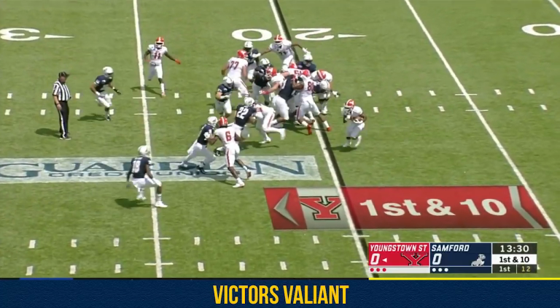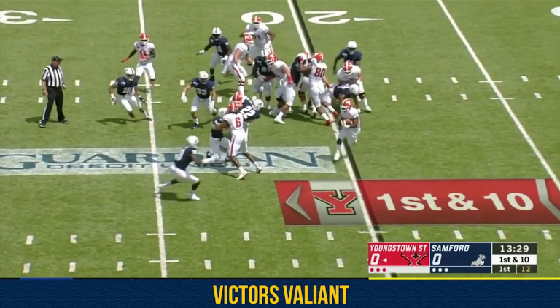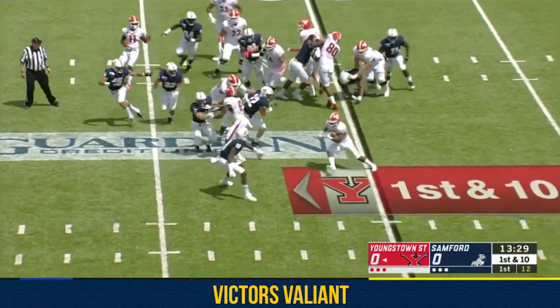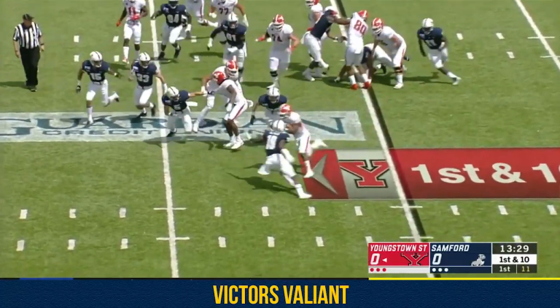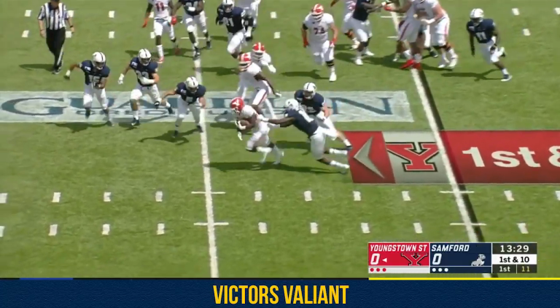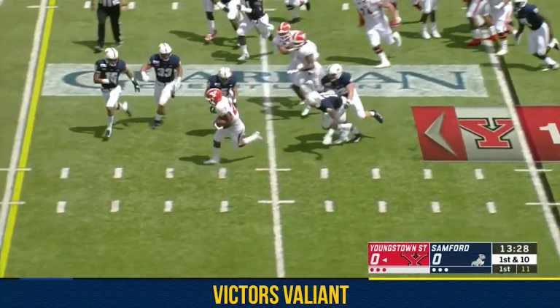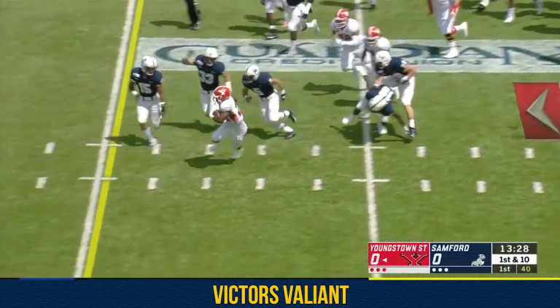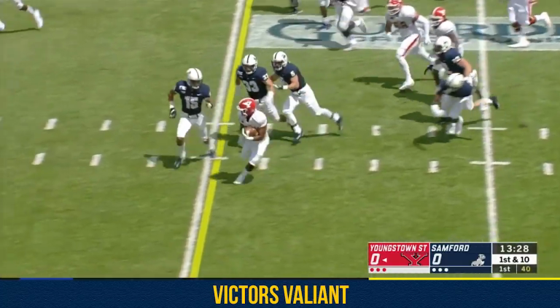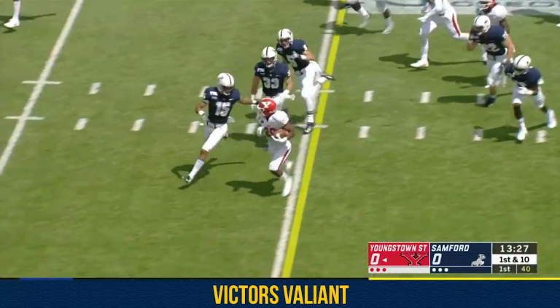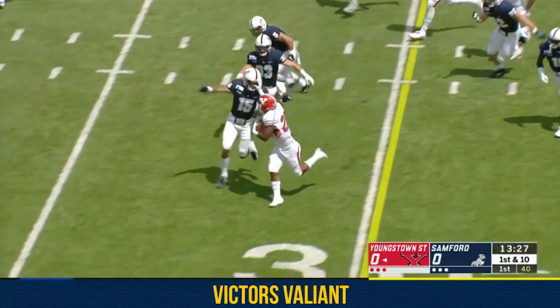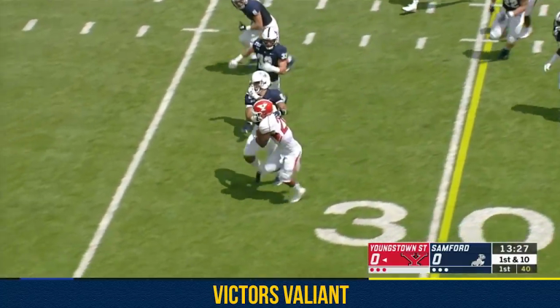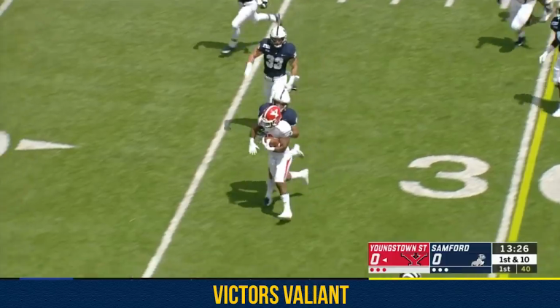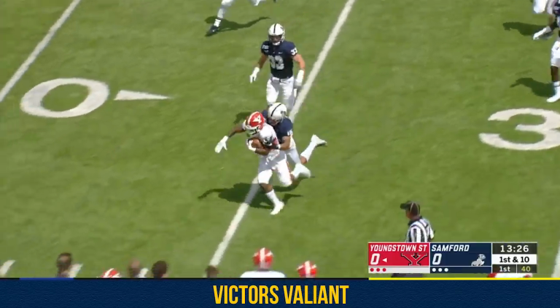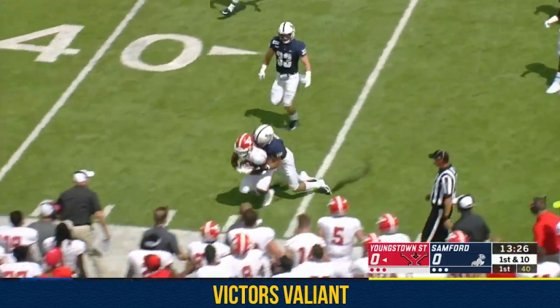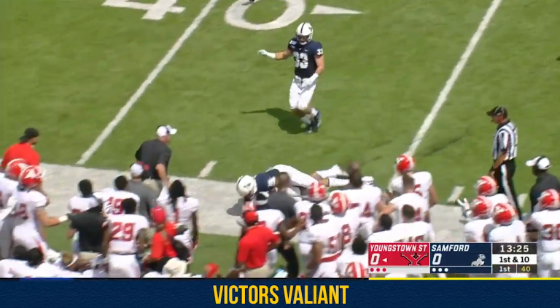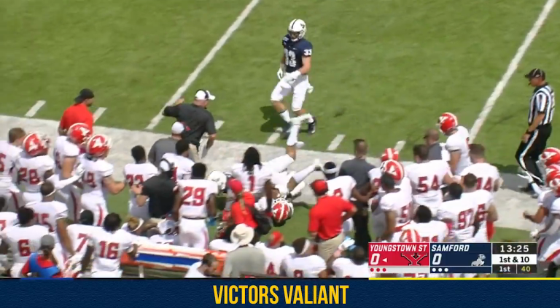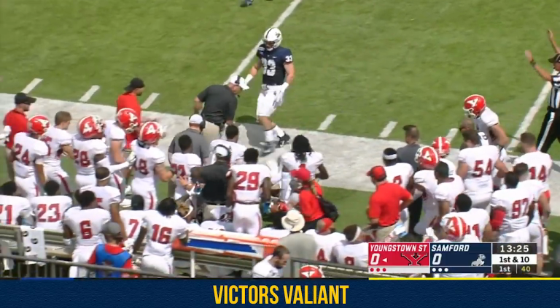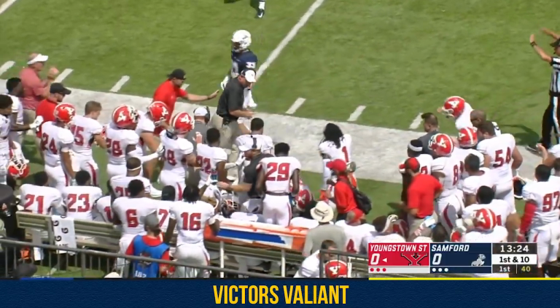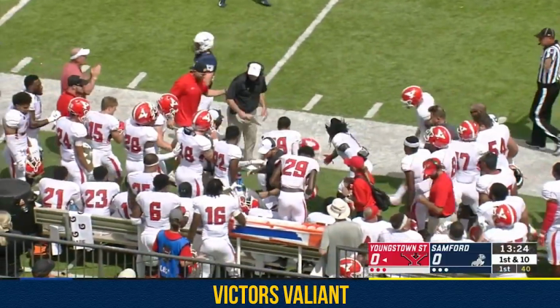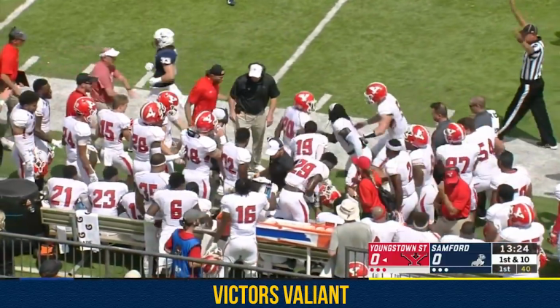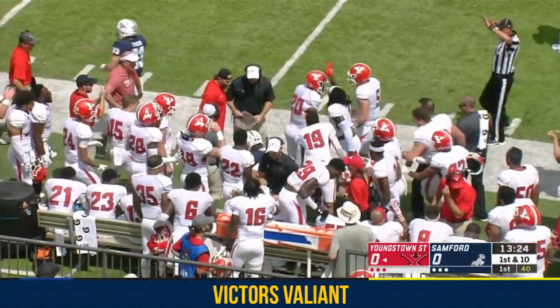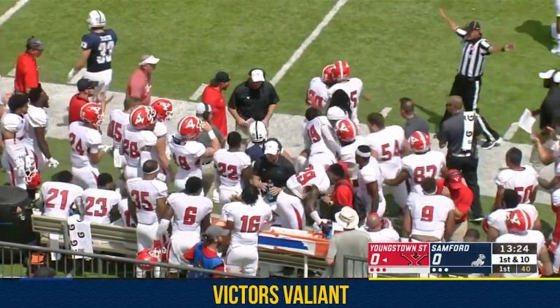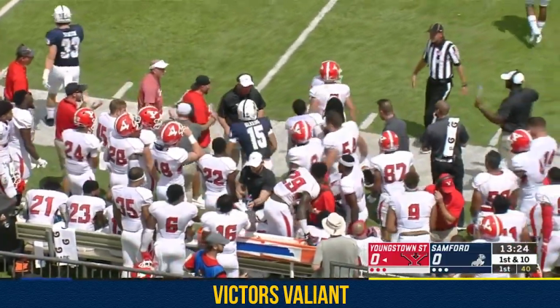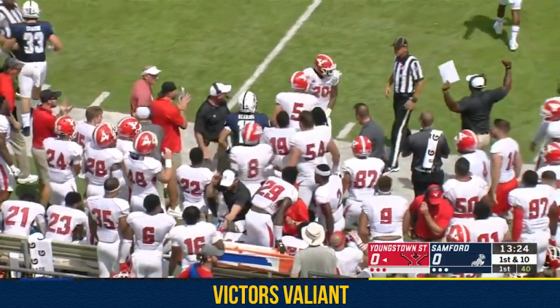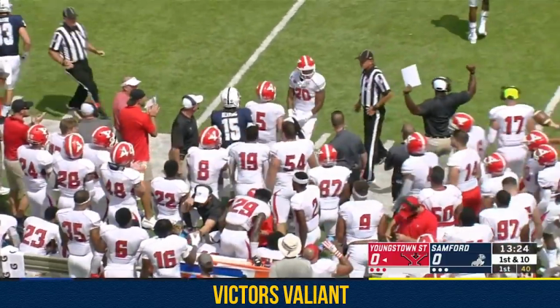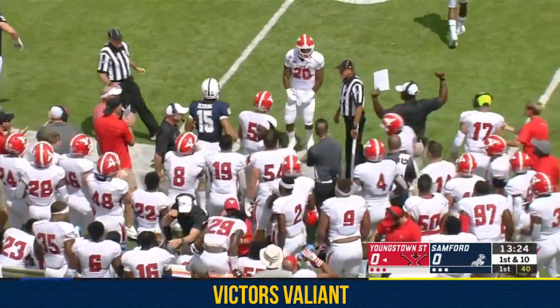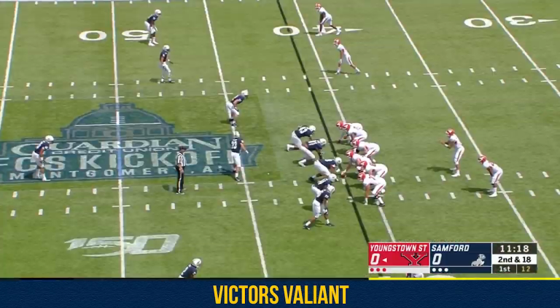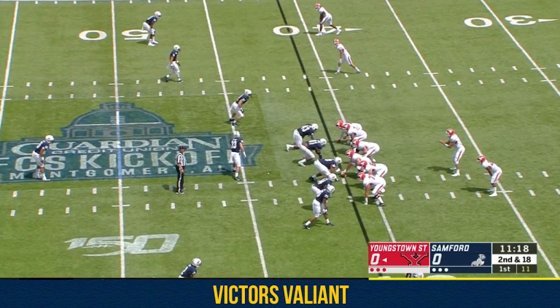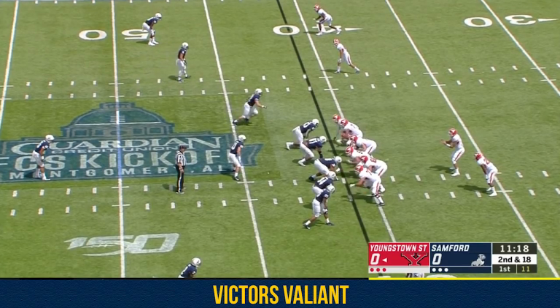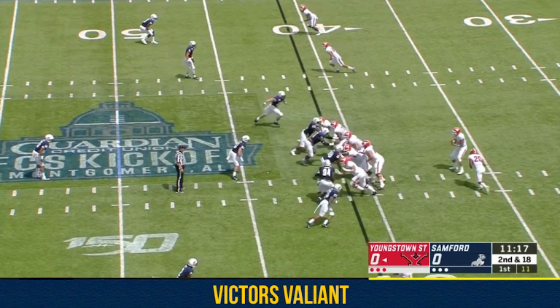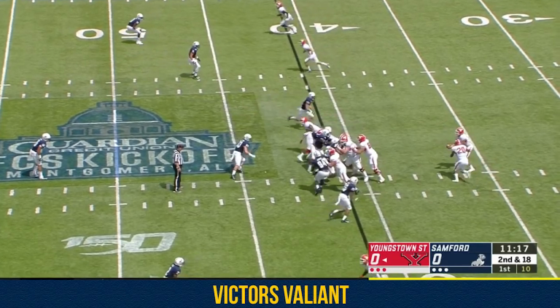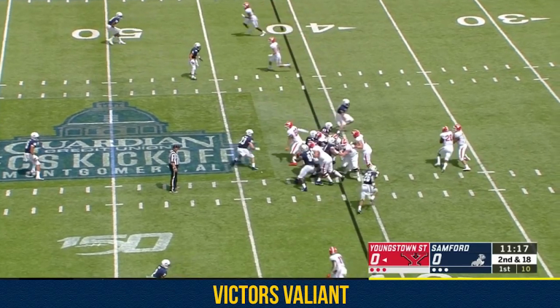Mays went through surgery back on Christmas Eve. The handoff, and Christian Turner ushered out of bounds crossing the 35. Second down and 18.